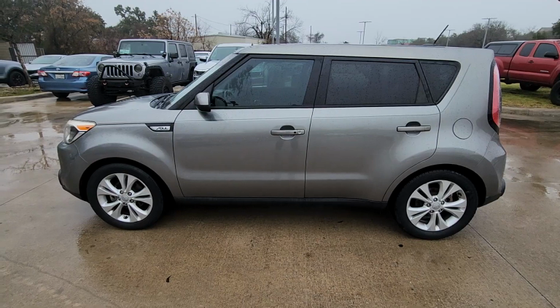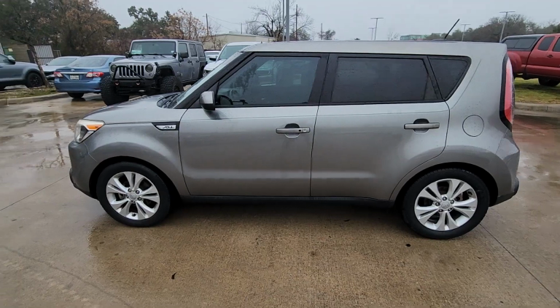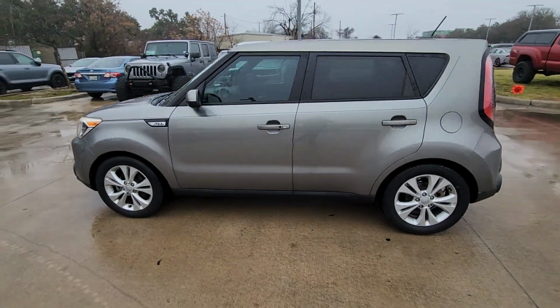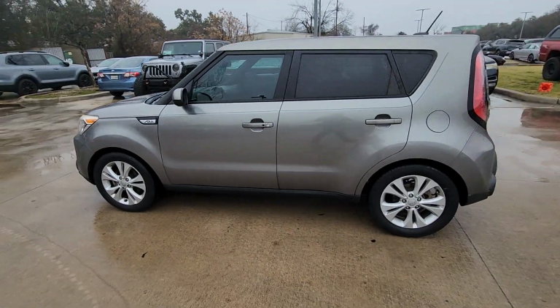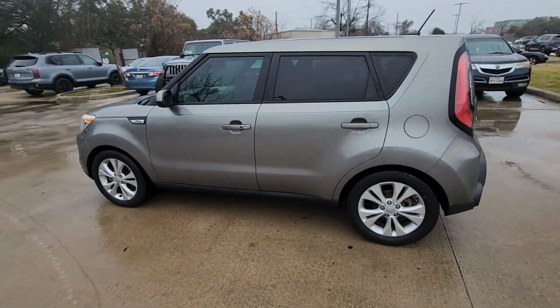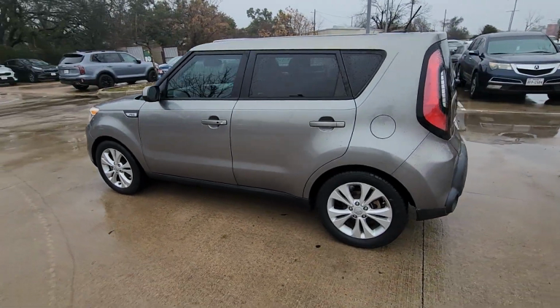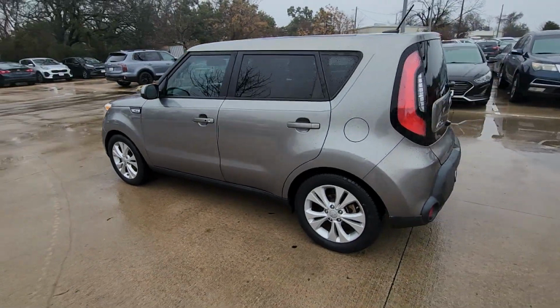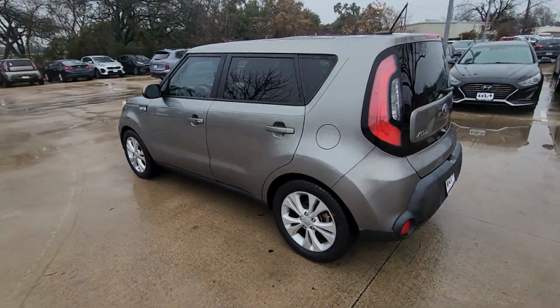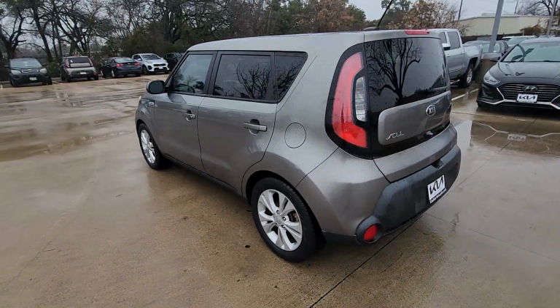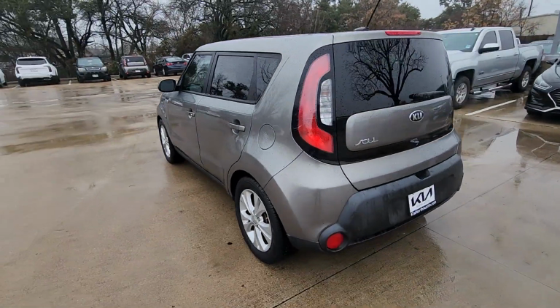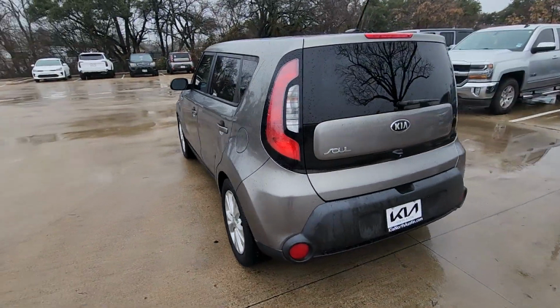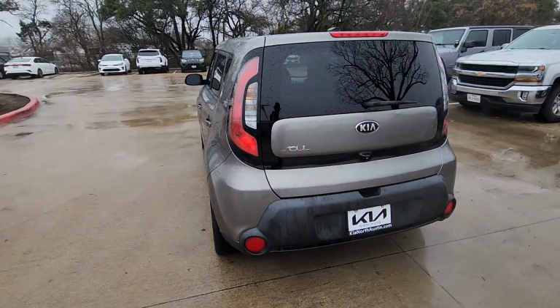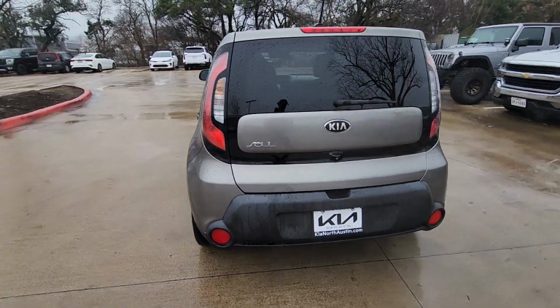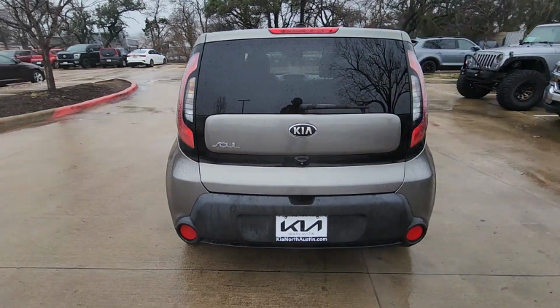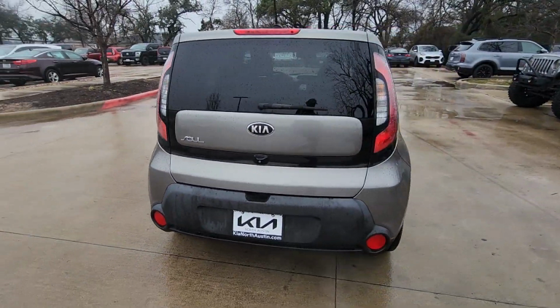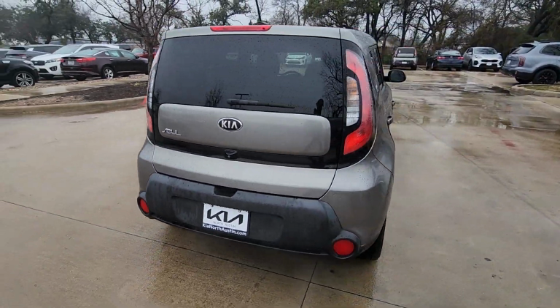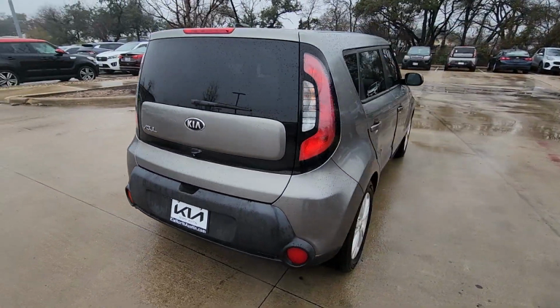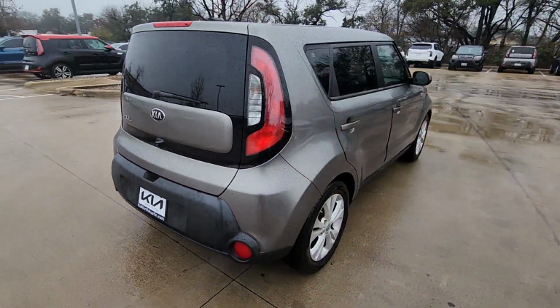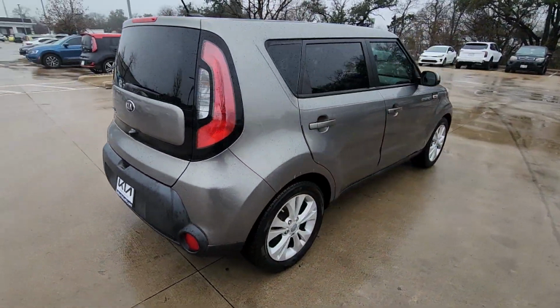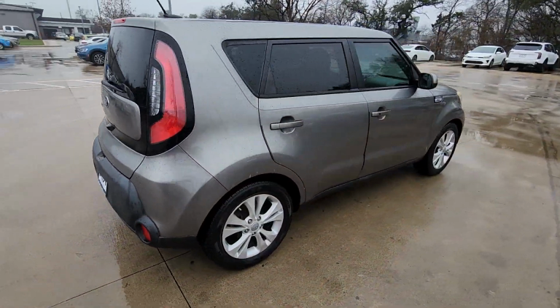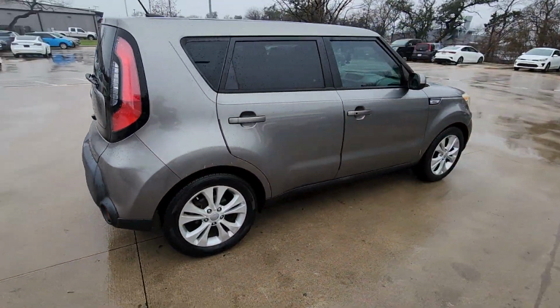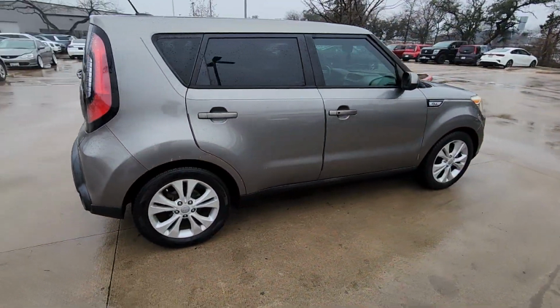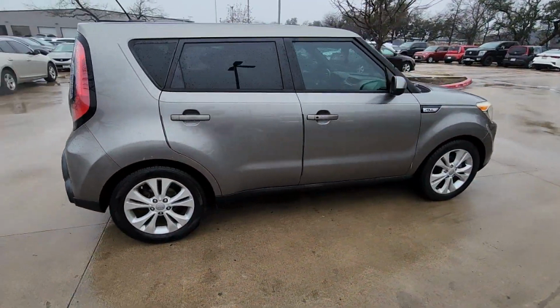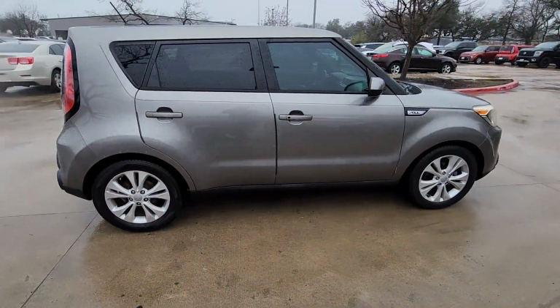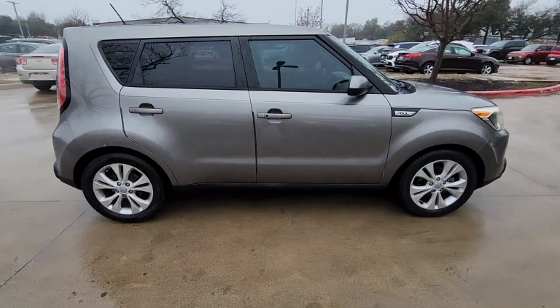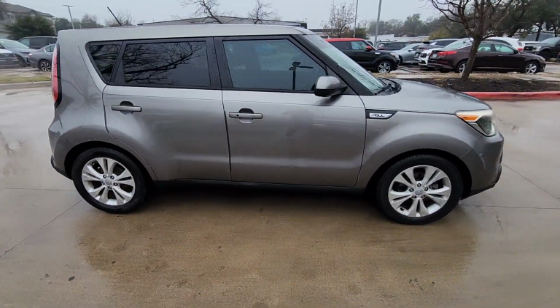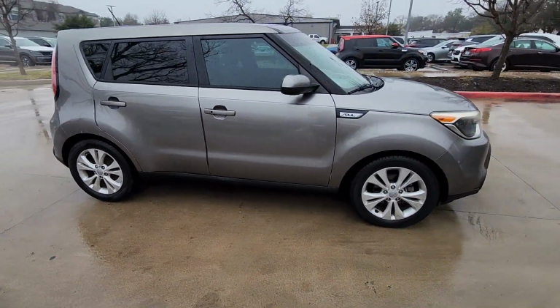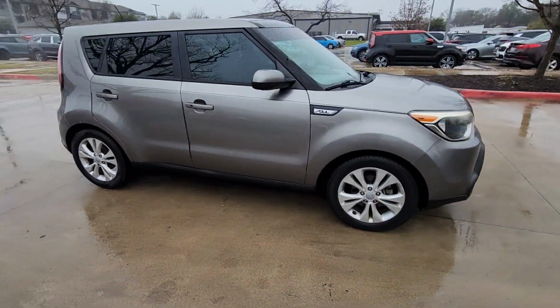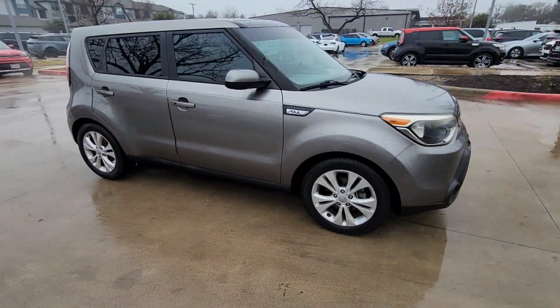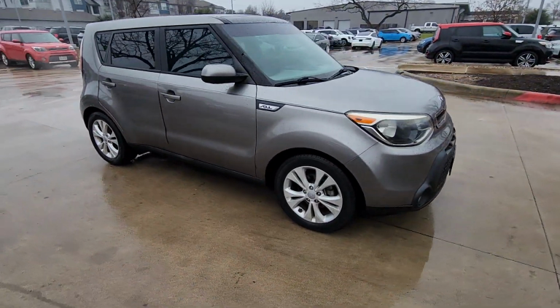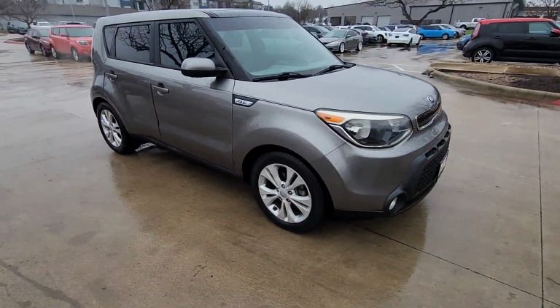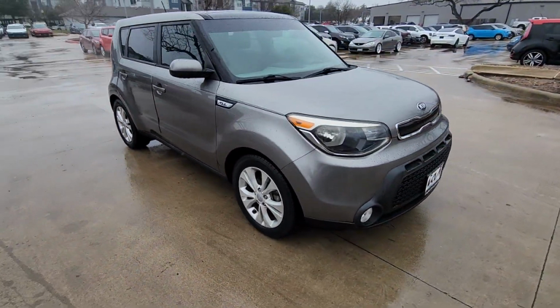This could be the car for you: the 2015 Kia Soul. With less than 90,000 miles on the odometer, this vehicle stands out from the rest. Take a closer look at this spacious and tech-rich Soul.